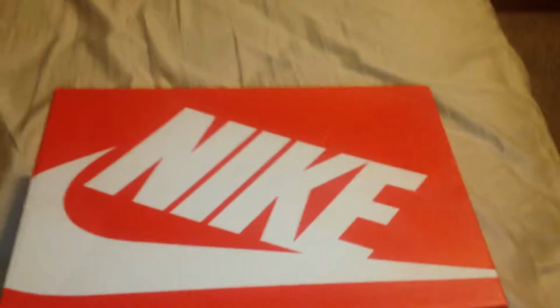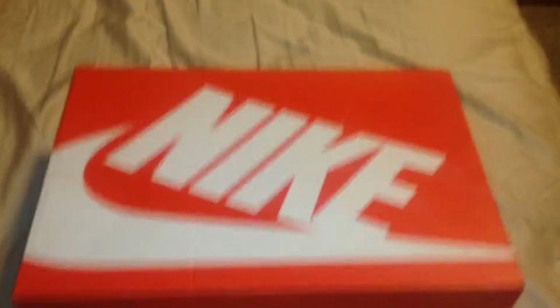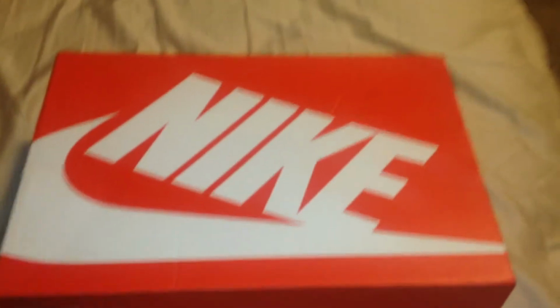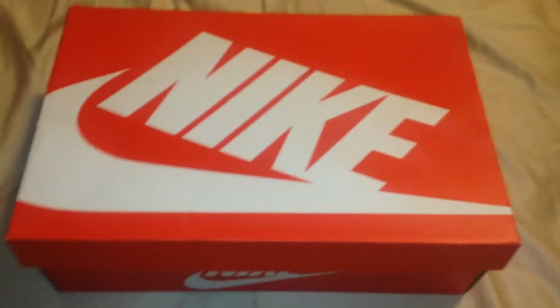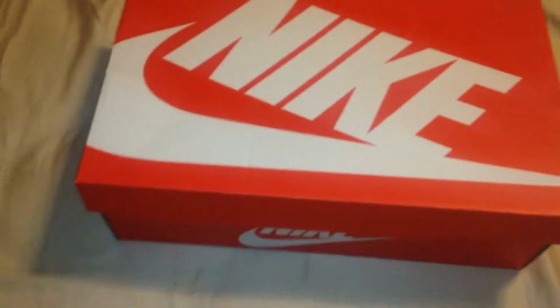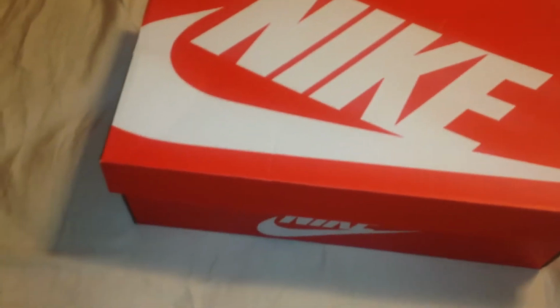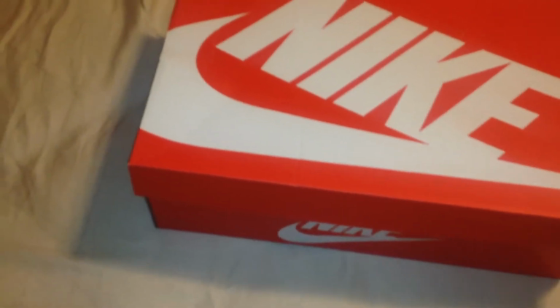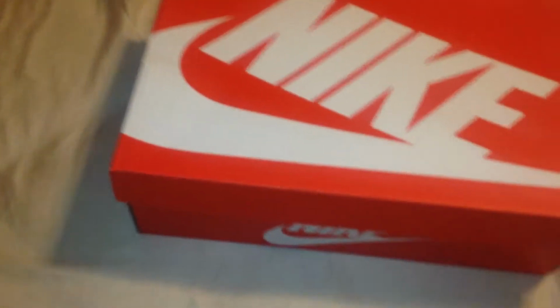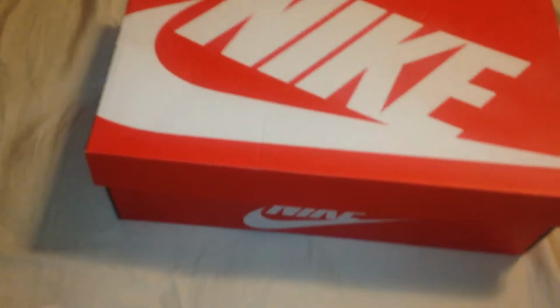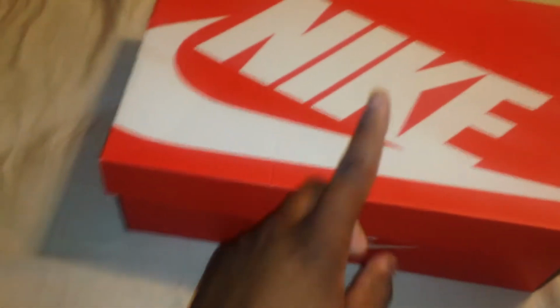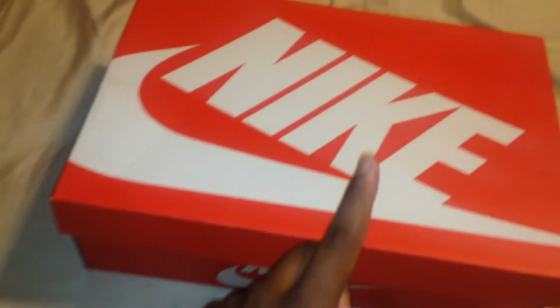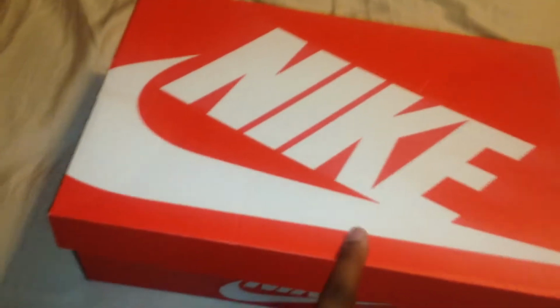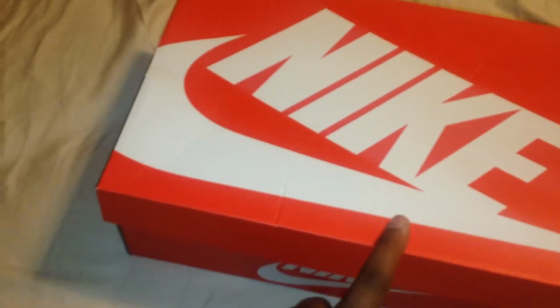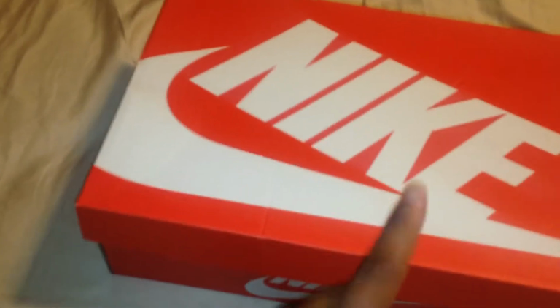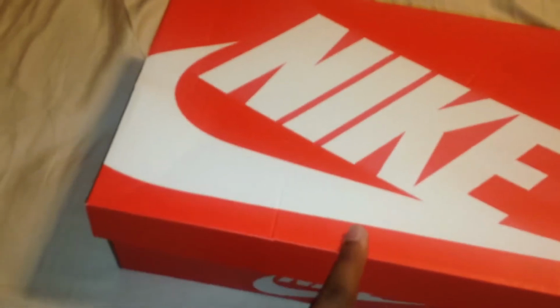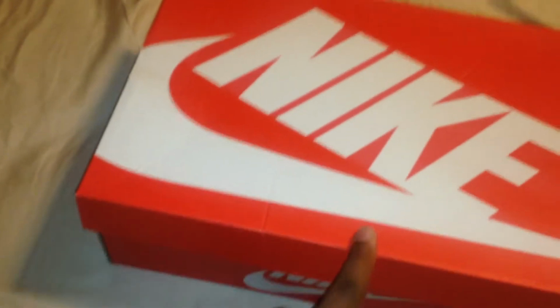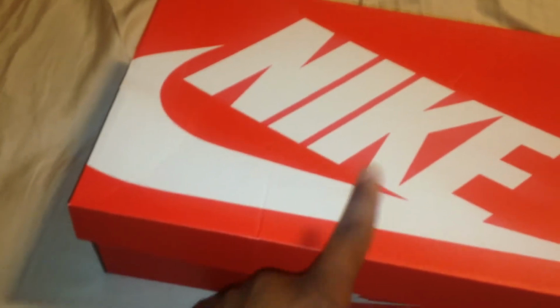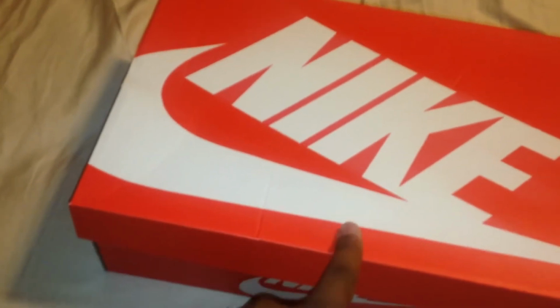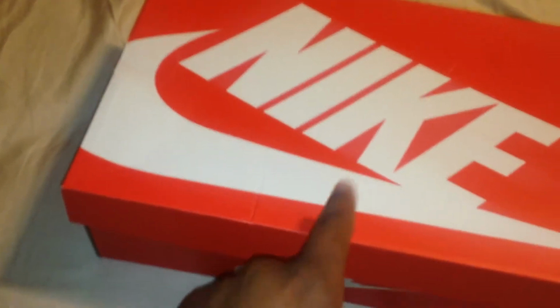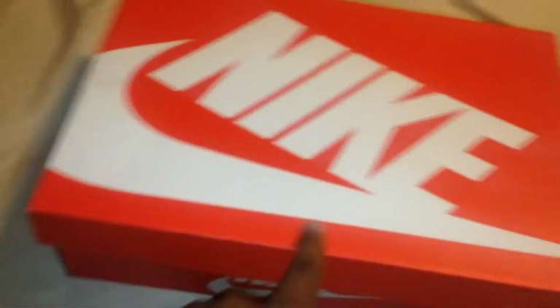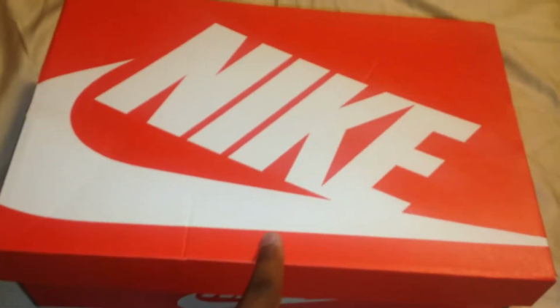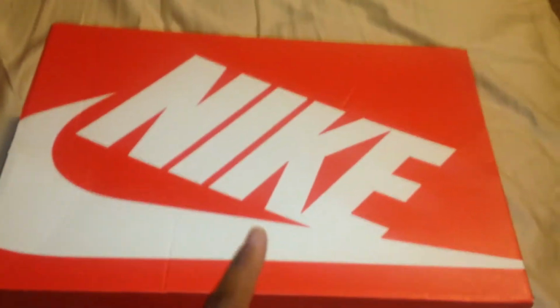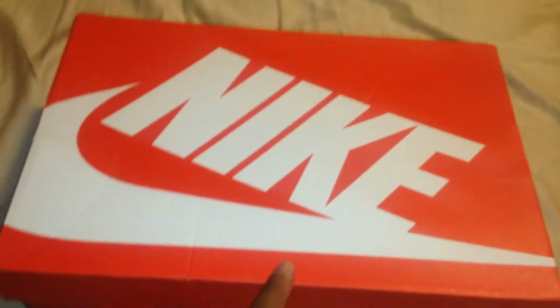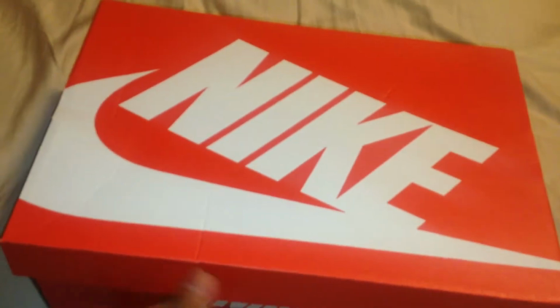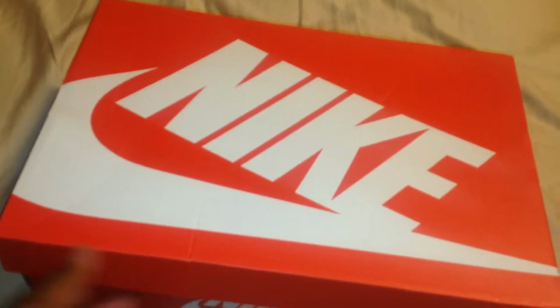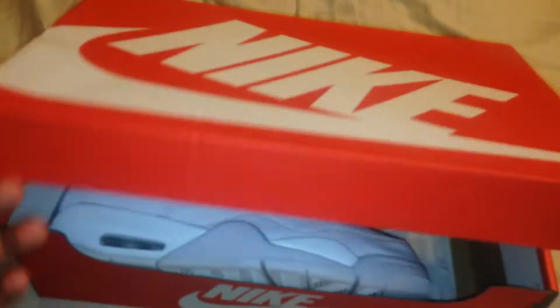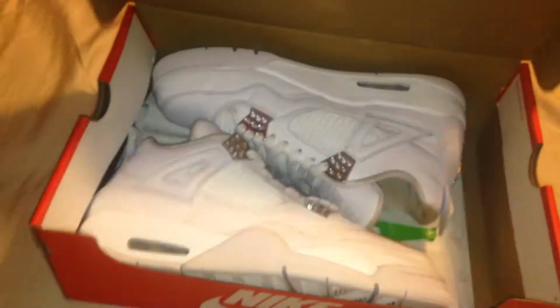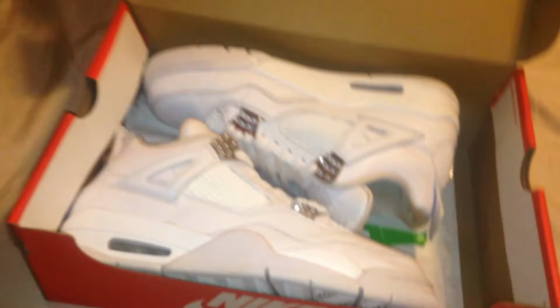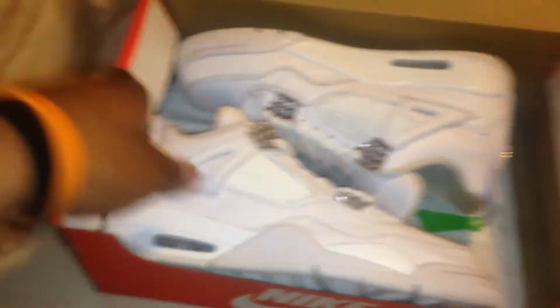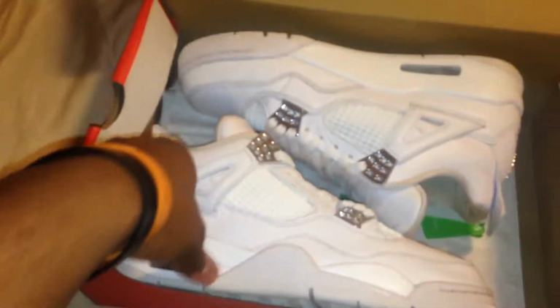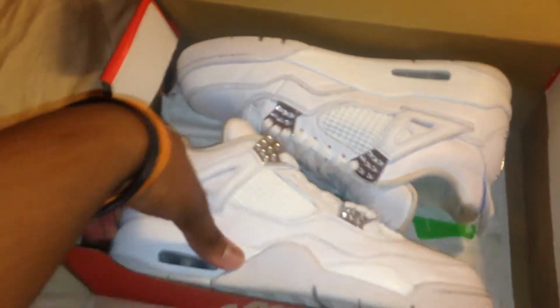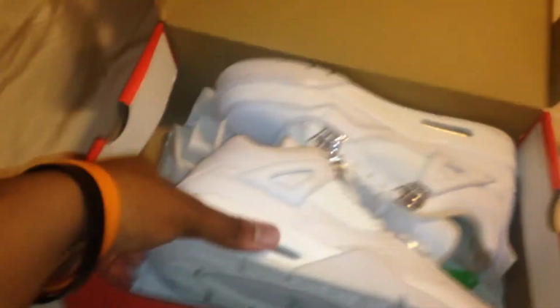Hey YouTube, Gary Customs and Vils back for another video. This is not a pickup but a for sale — up for grabs shoe that I've had for a while. These are the Paramount 4s.